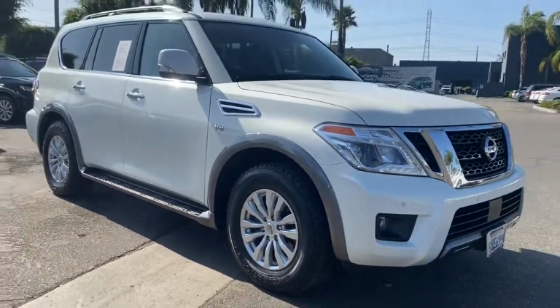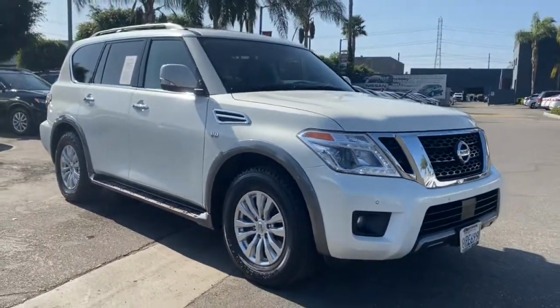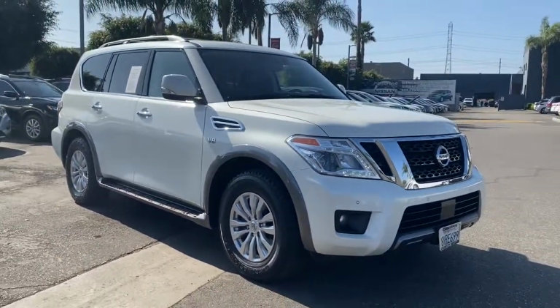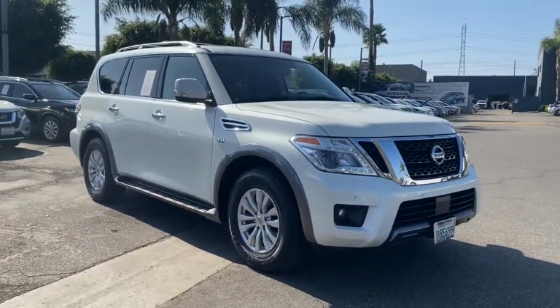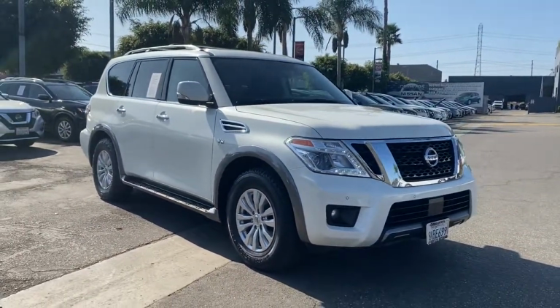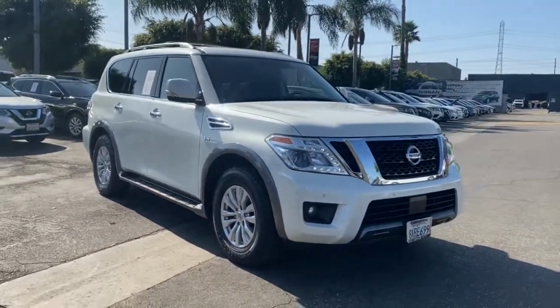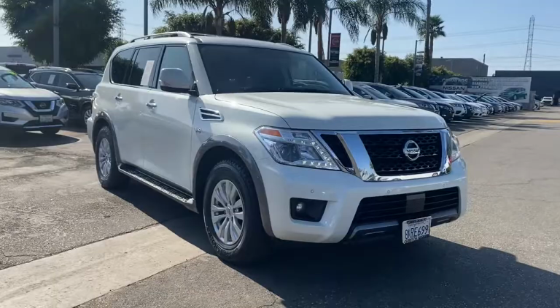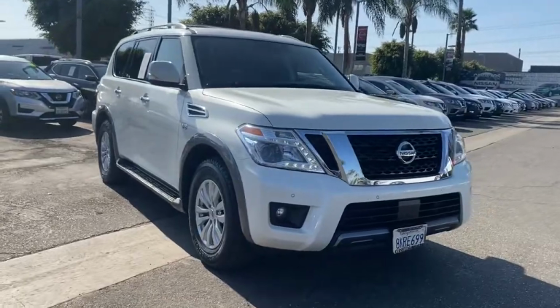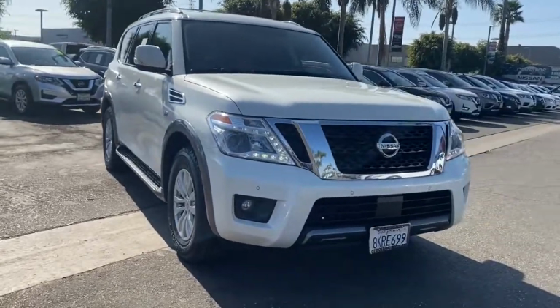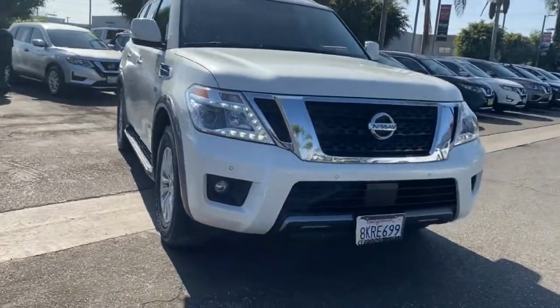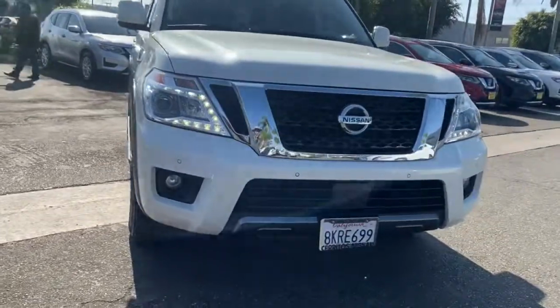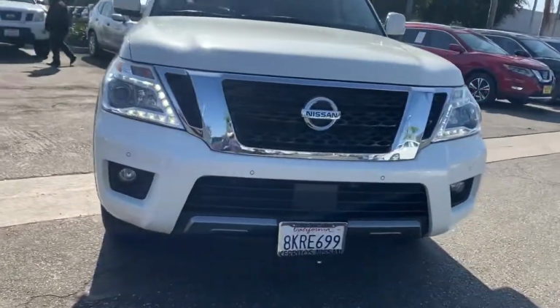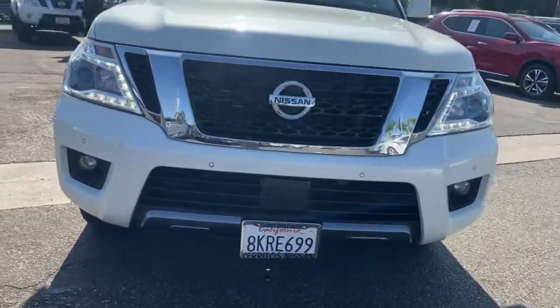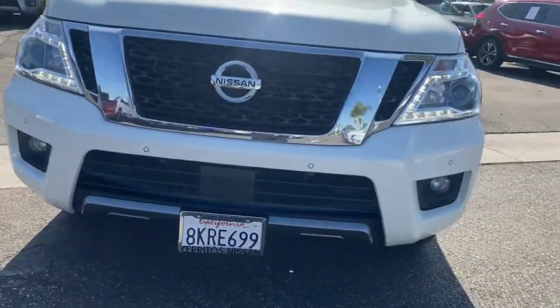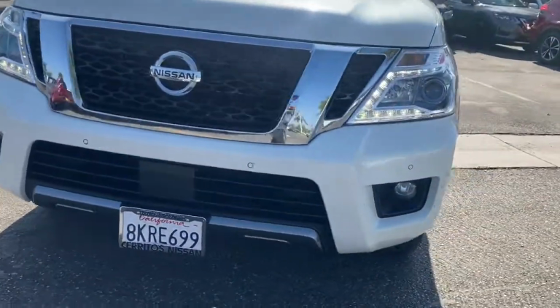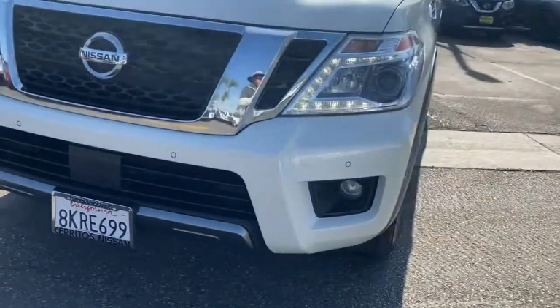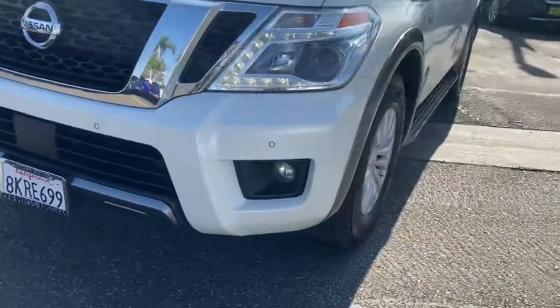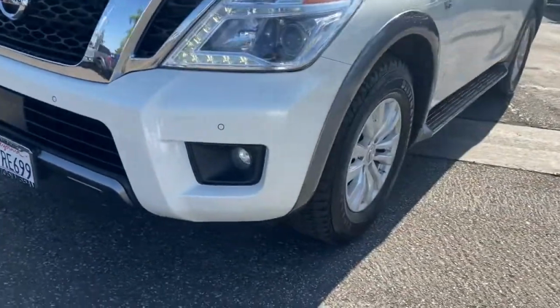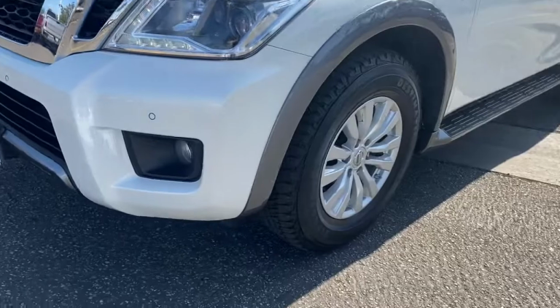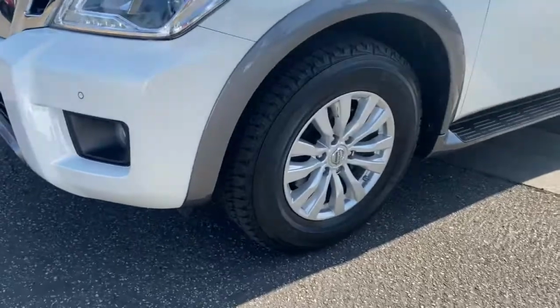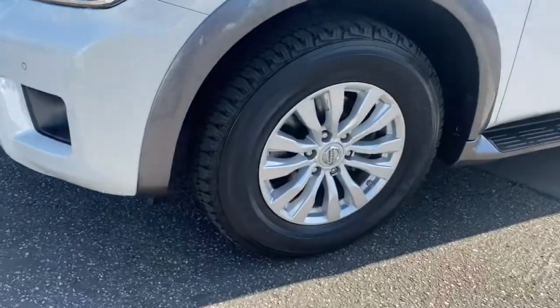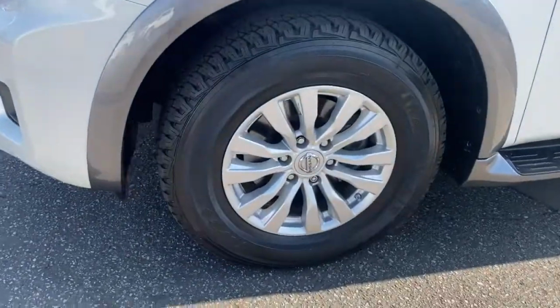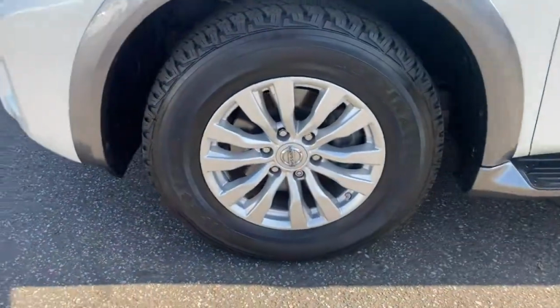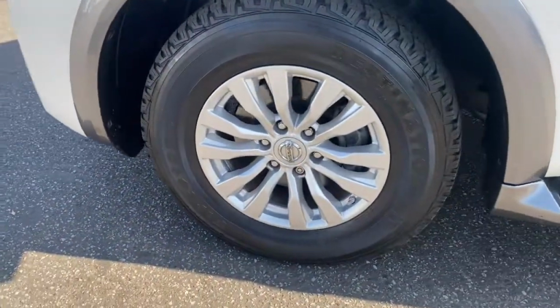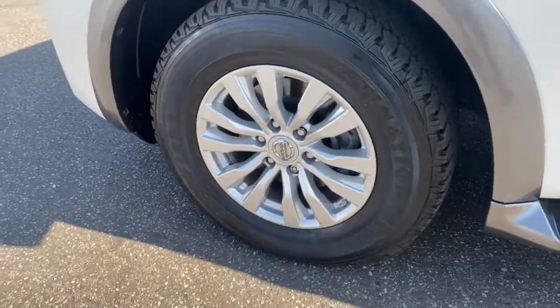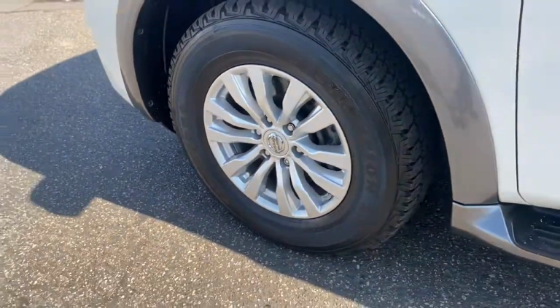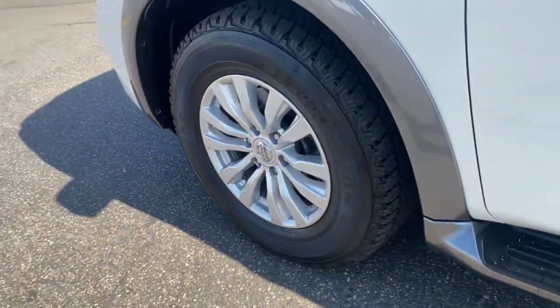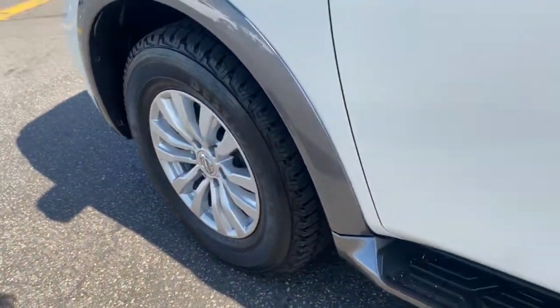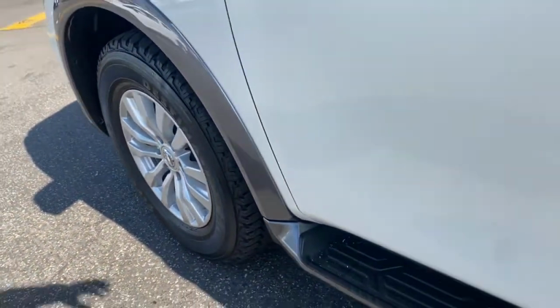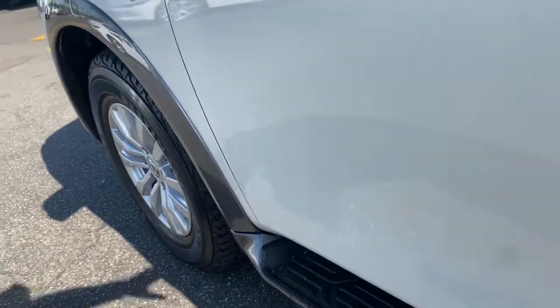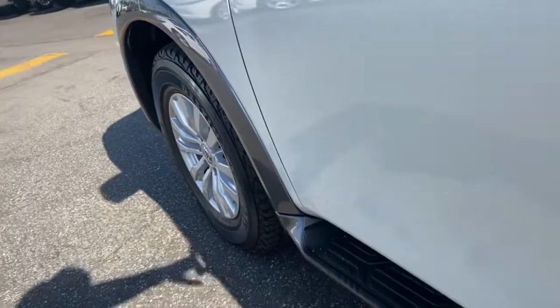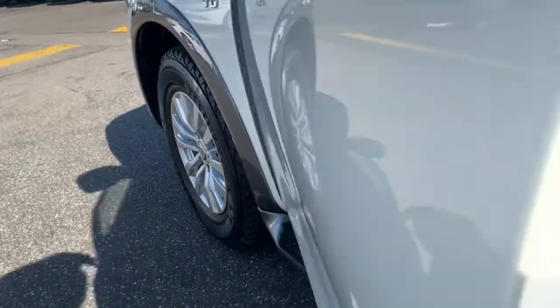Navigation system. Keyless entry. Backup camera. Keyless start. Satellite radio. Power passenger seat. Premium sound system. Adaptive cruise control. Wood grain interior trim. Aluminum wheels.